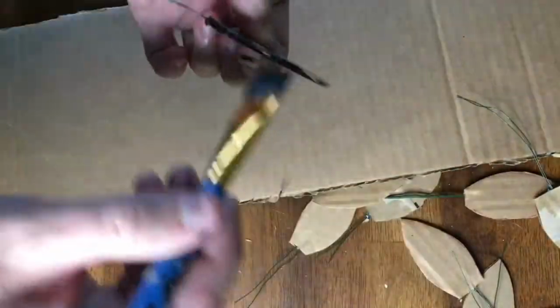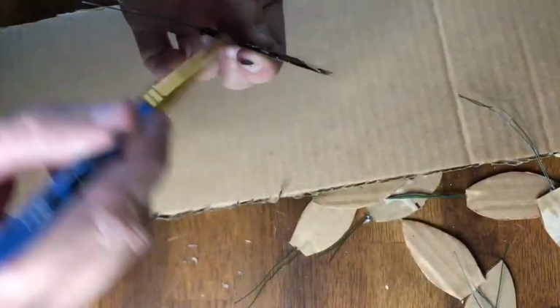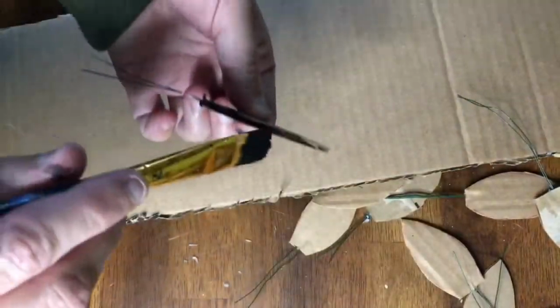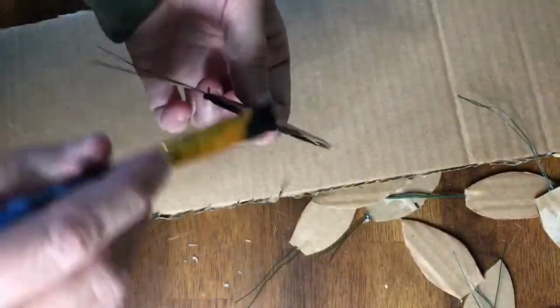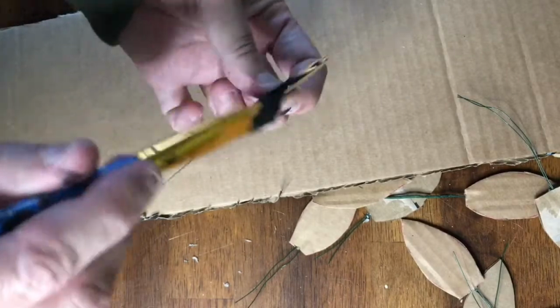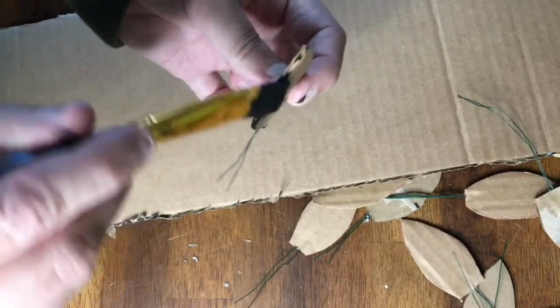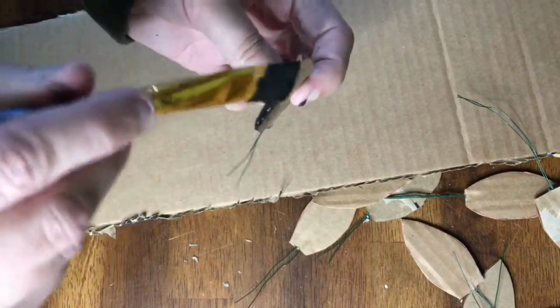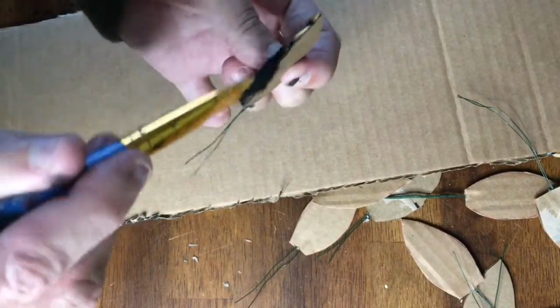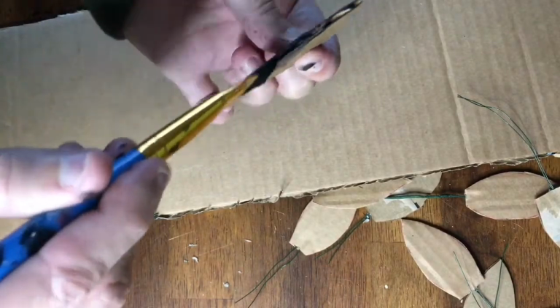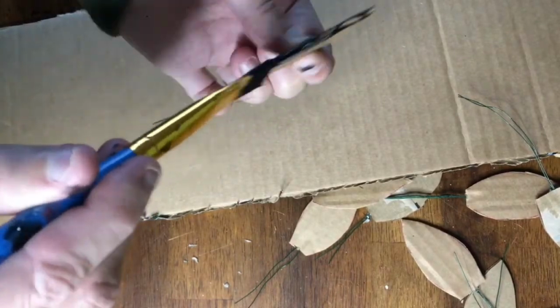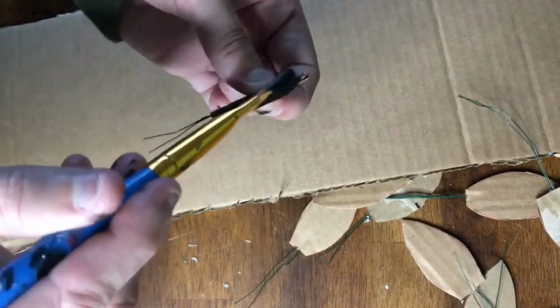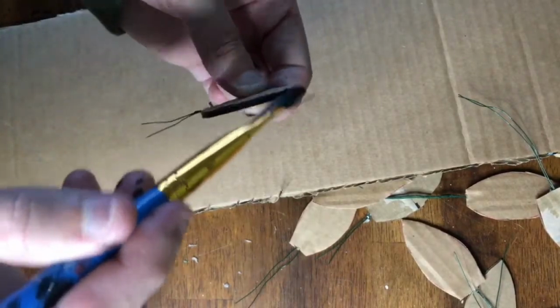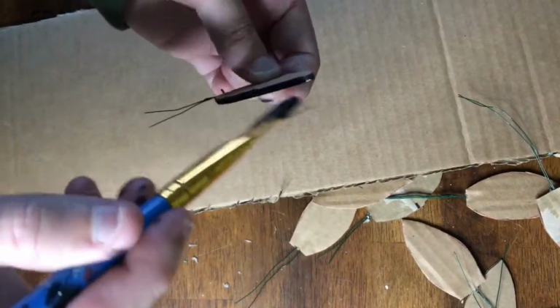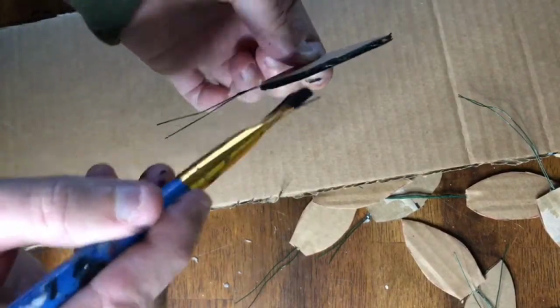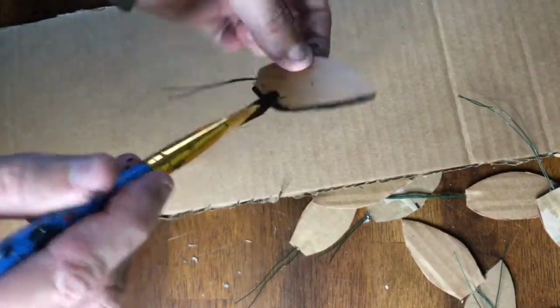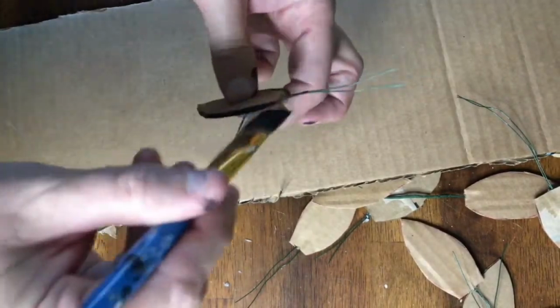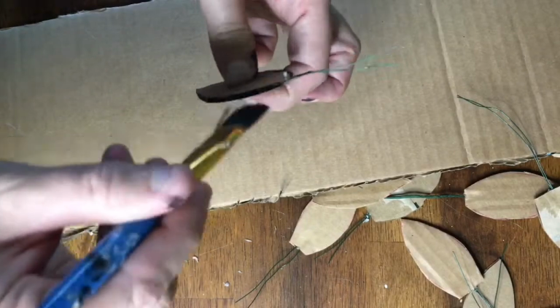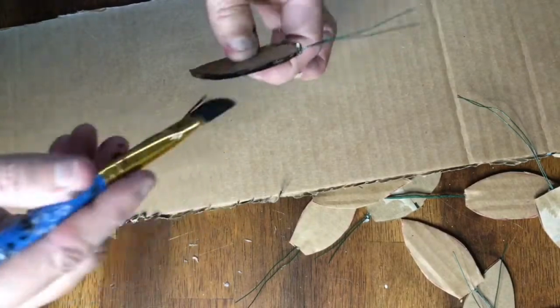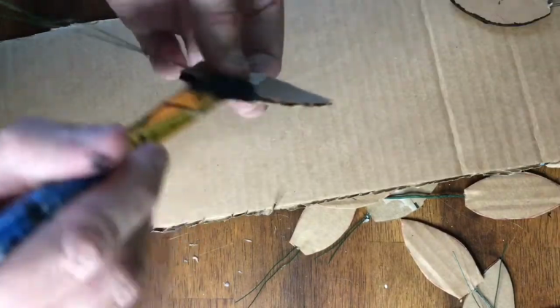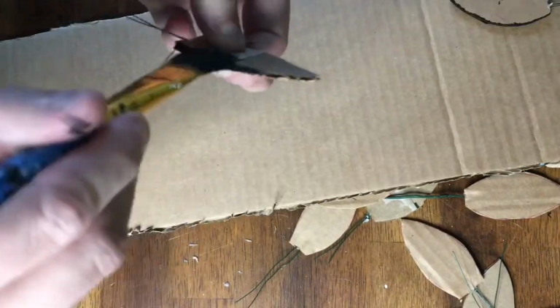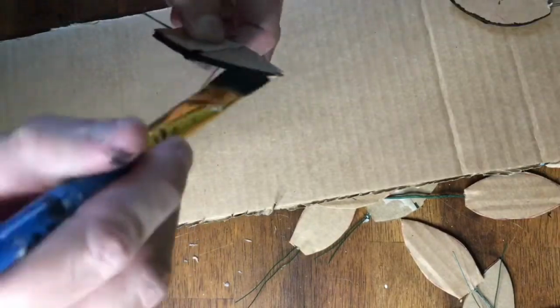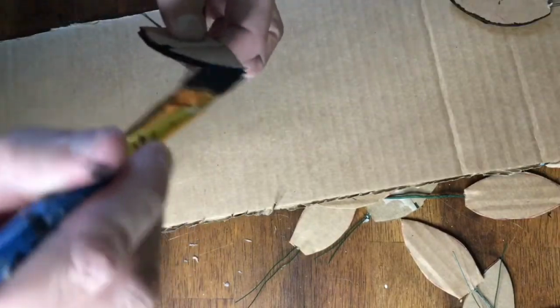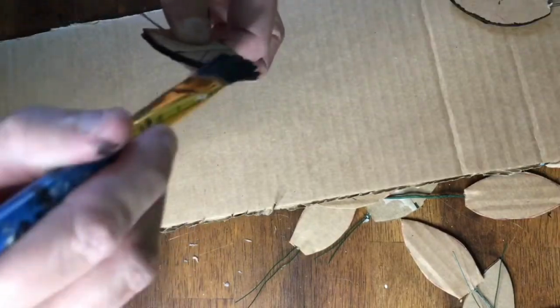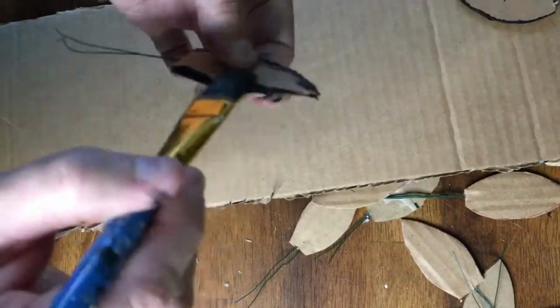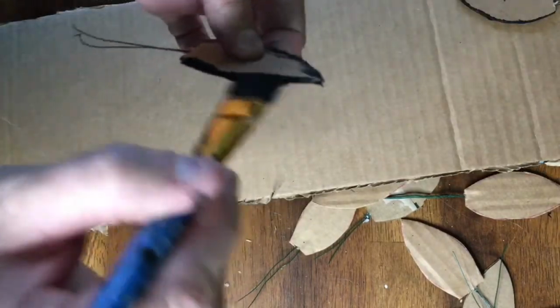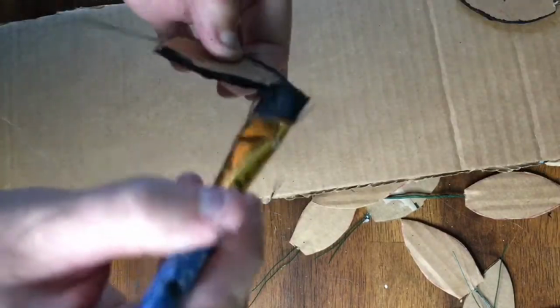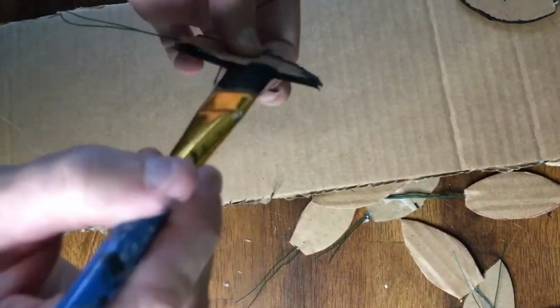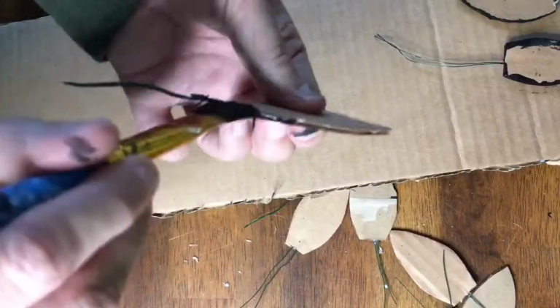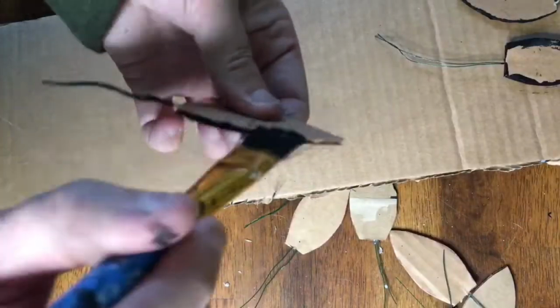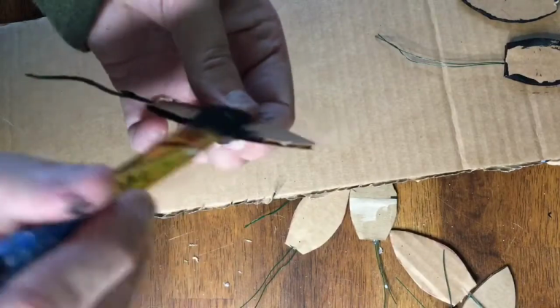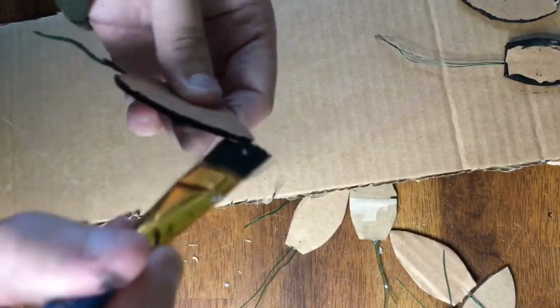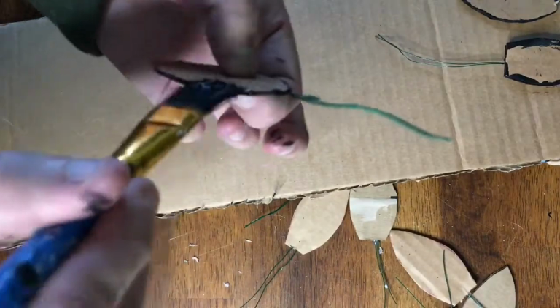After that I painted the edges of the leaves black. Since I'll be covering just the surfaces of the leaves with paper, the sides will show some, so this gives it a more finished look. I just used regular black acrylic craft paint and that worked just fine.